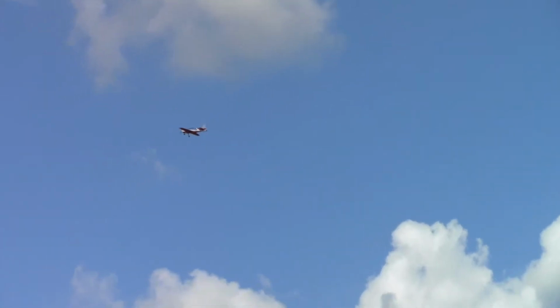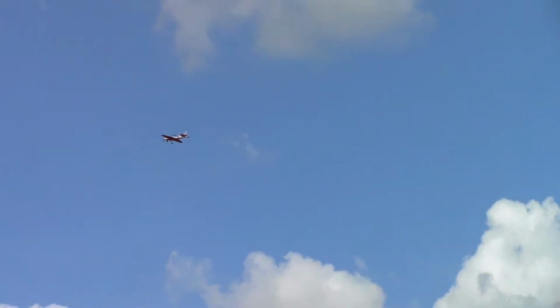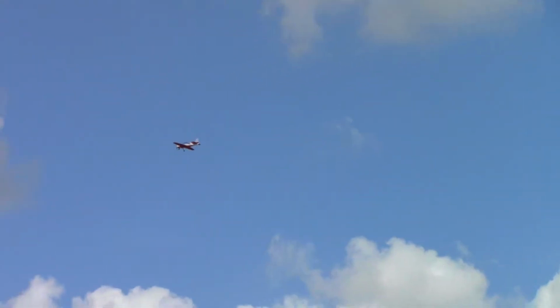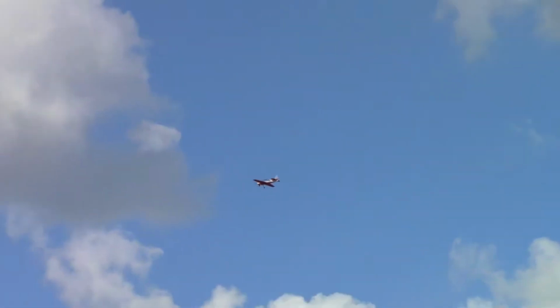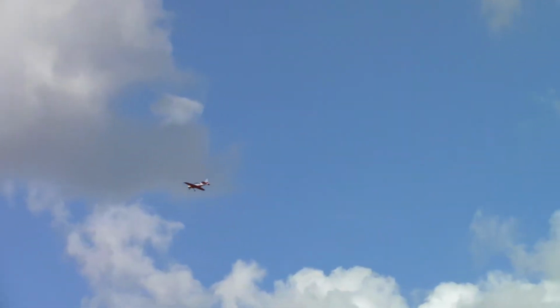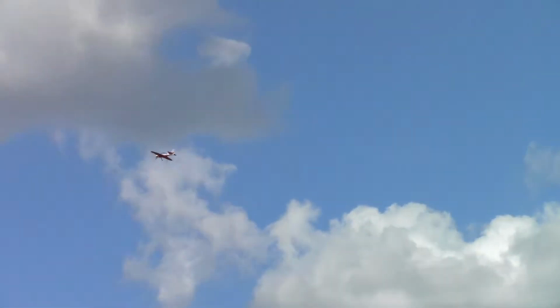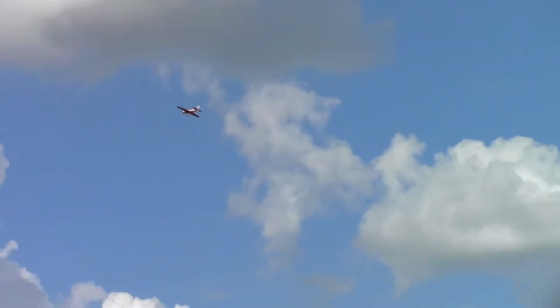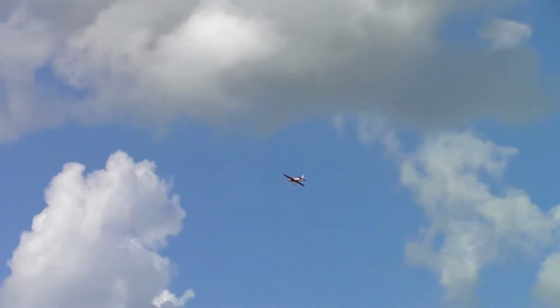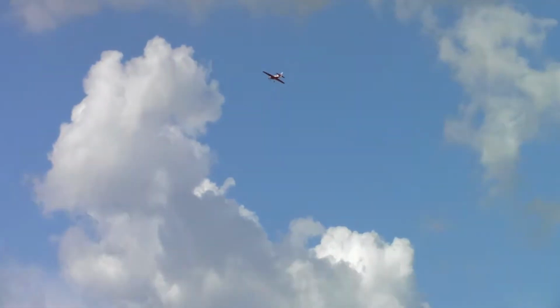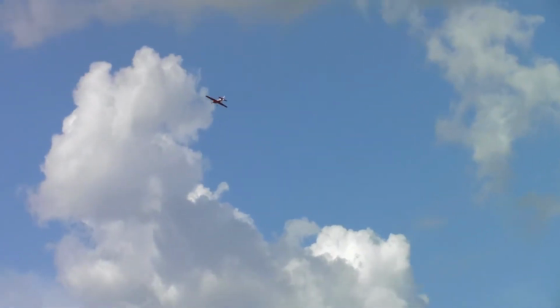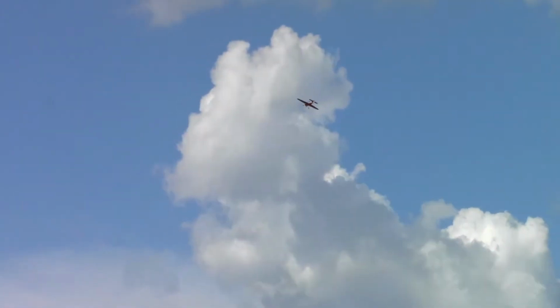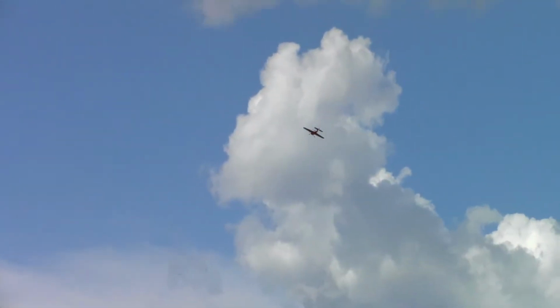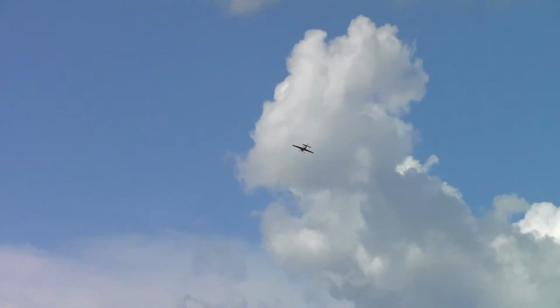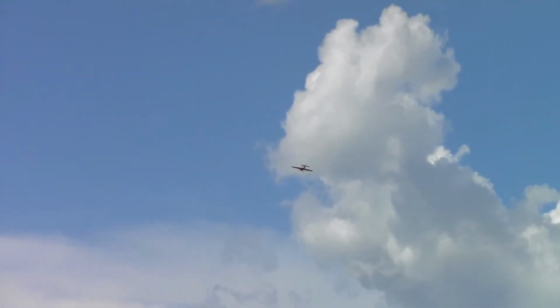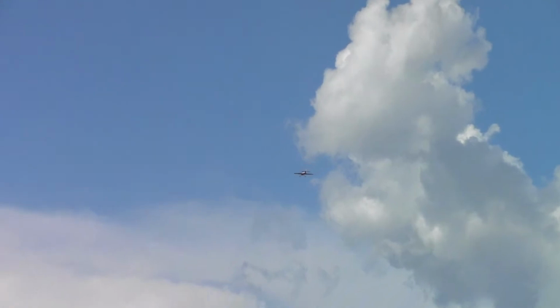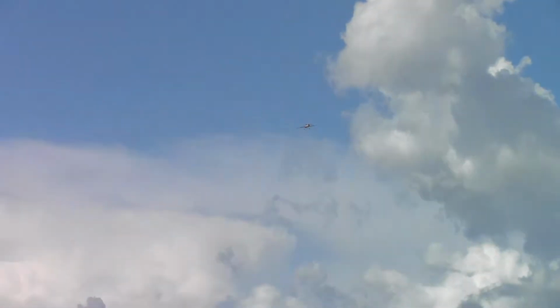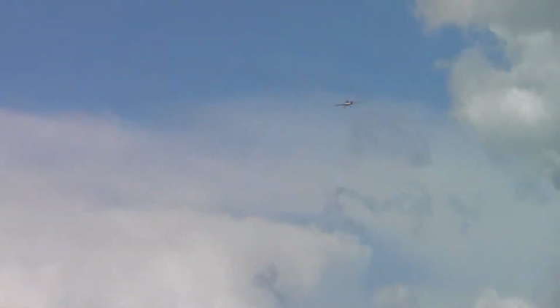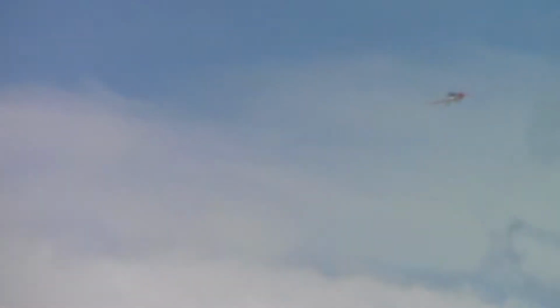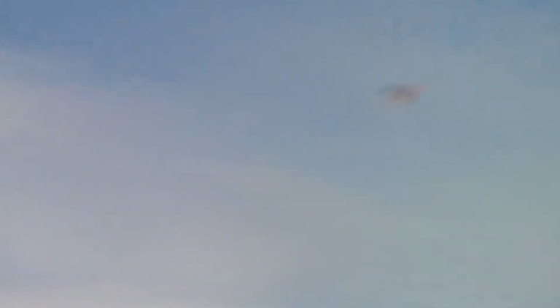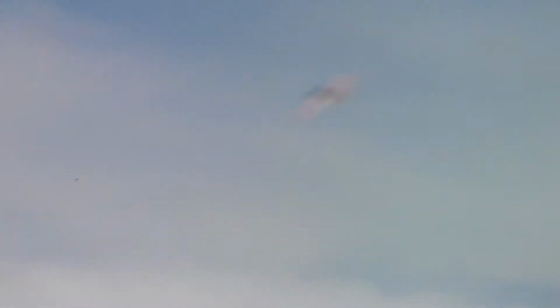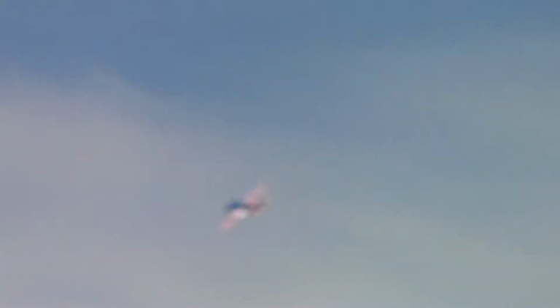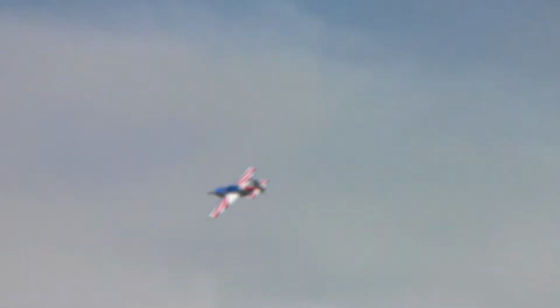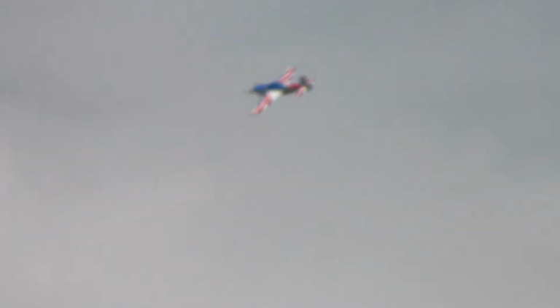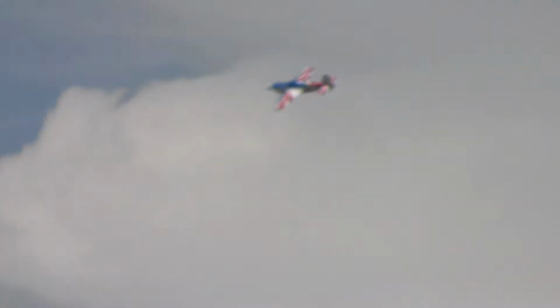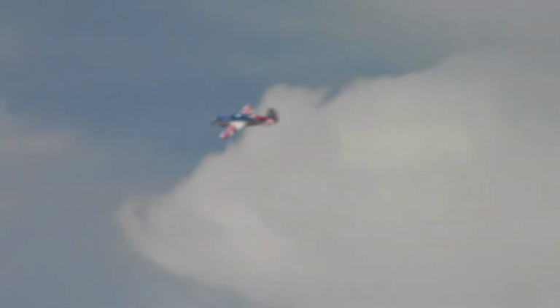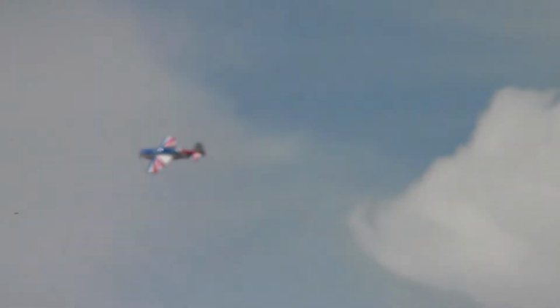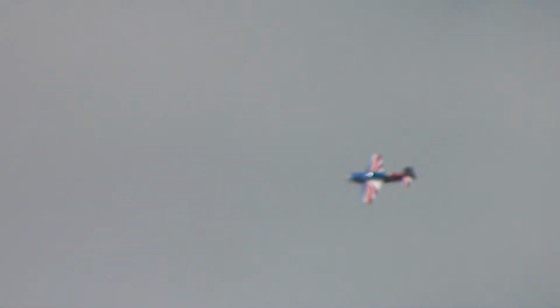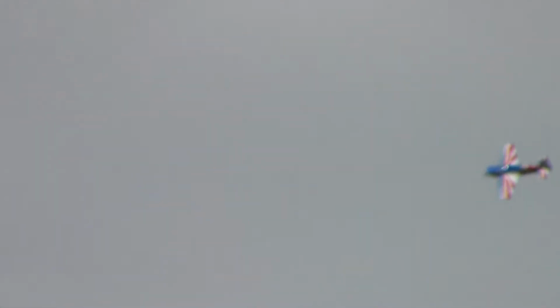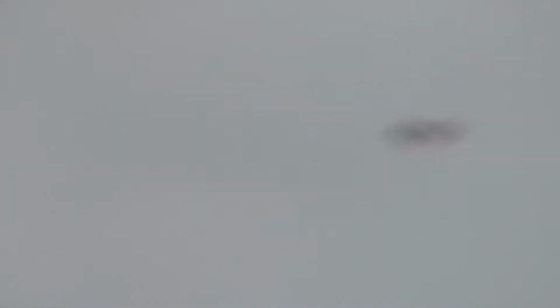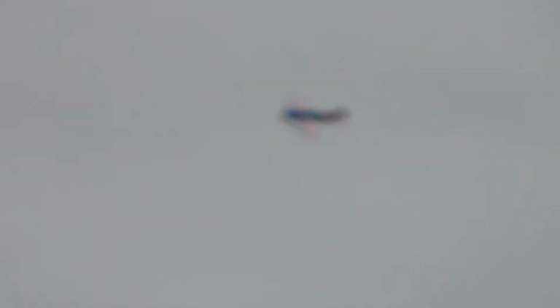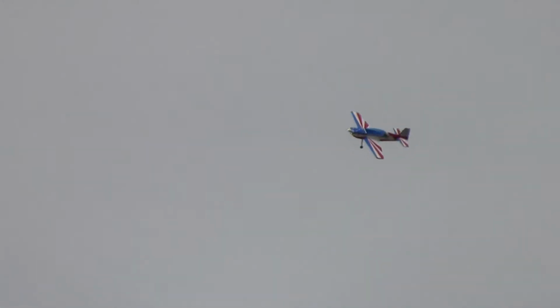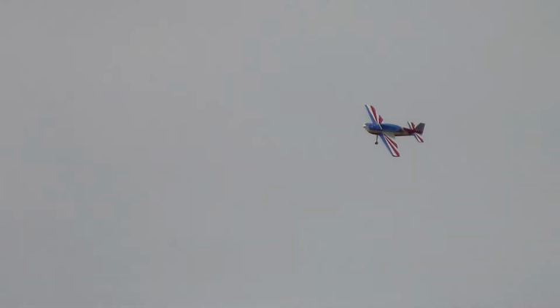I thought it was a Corsair — it's a three-piece Corsair. And then probably the Mustang and the bloody one over there.